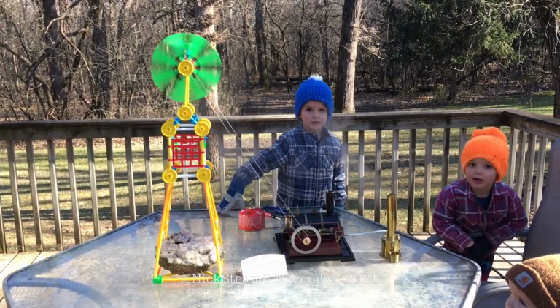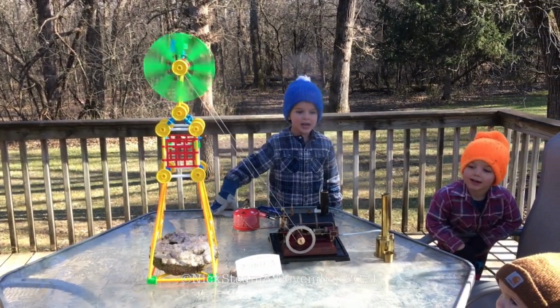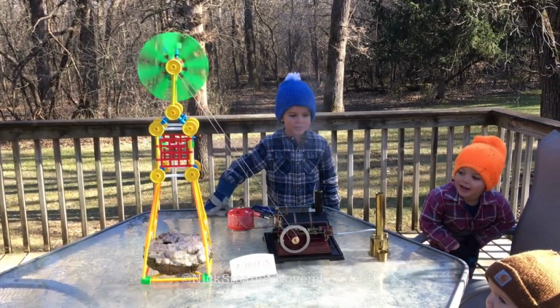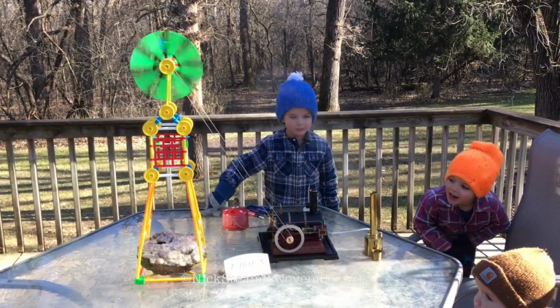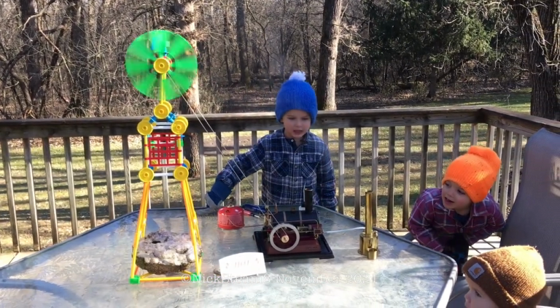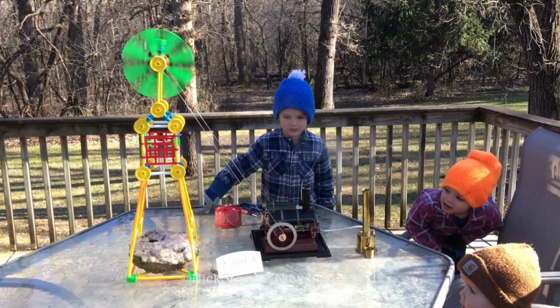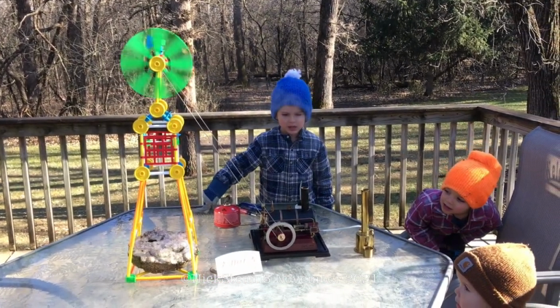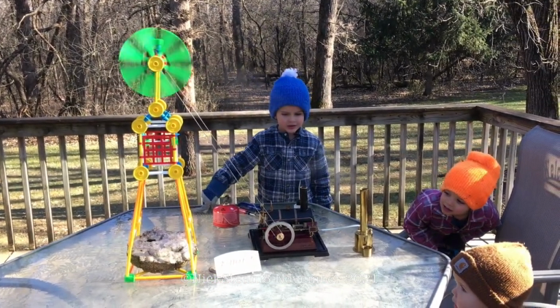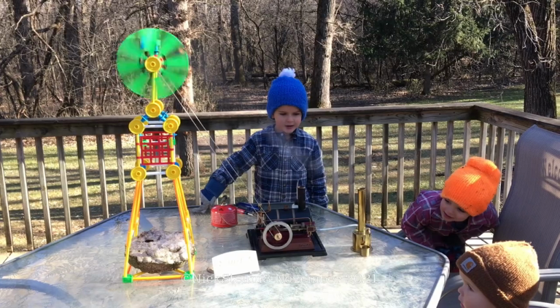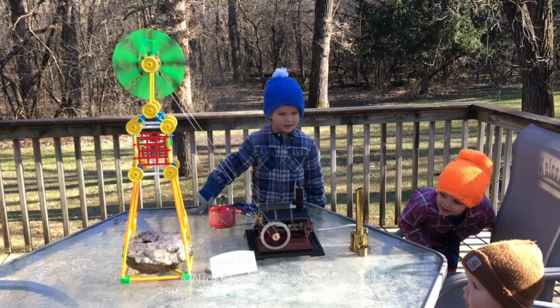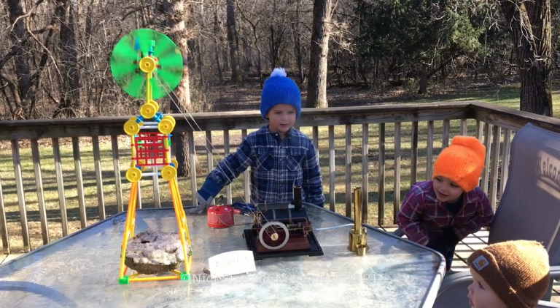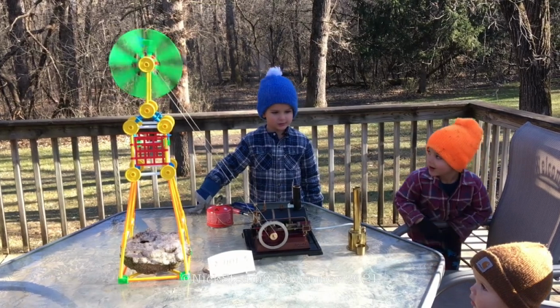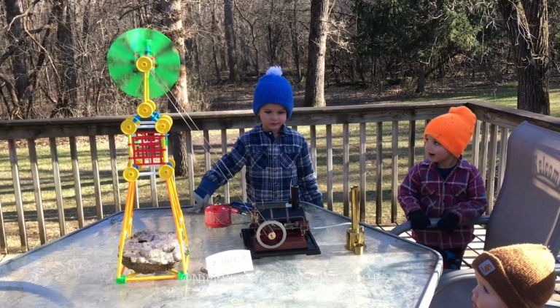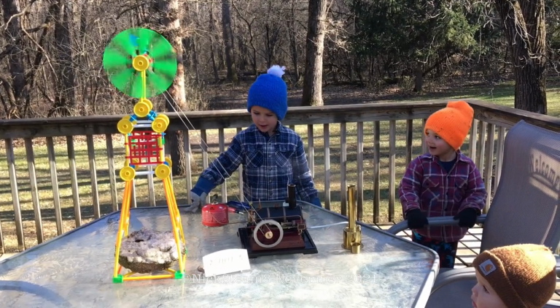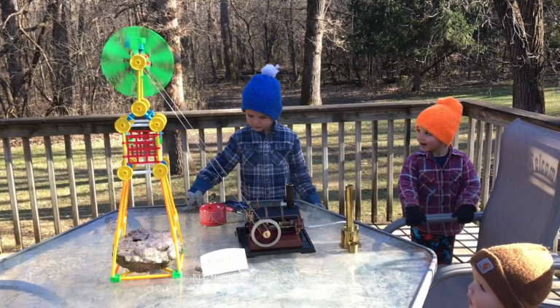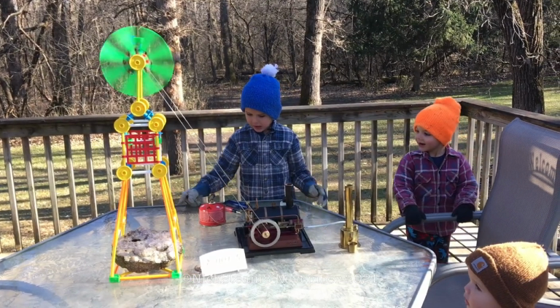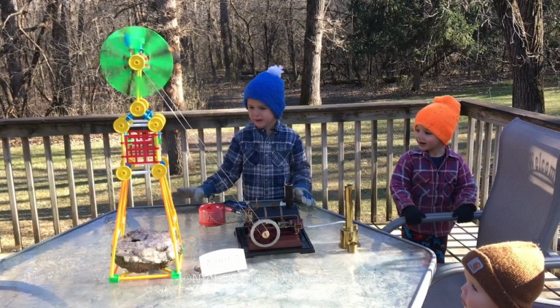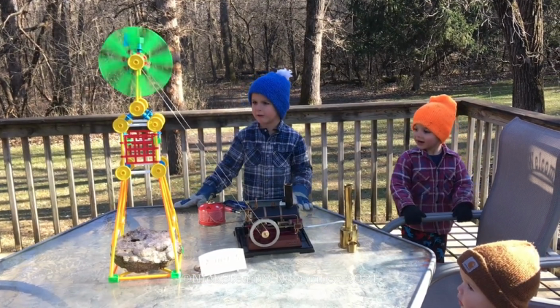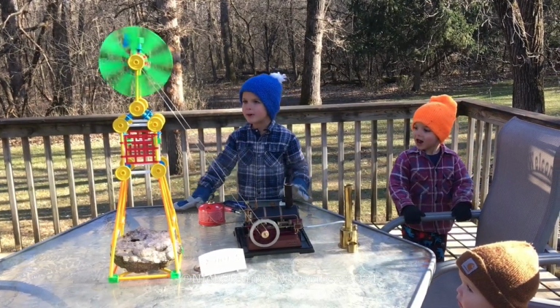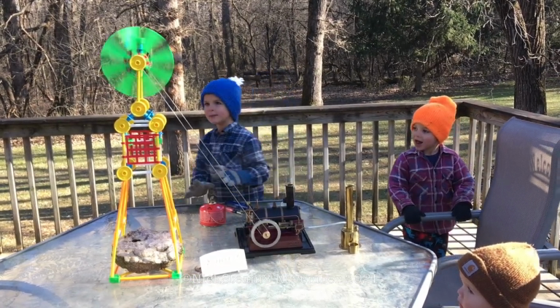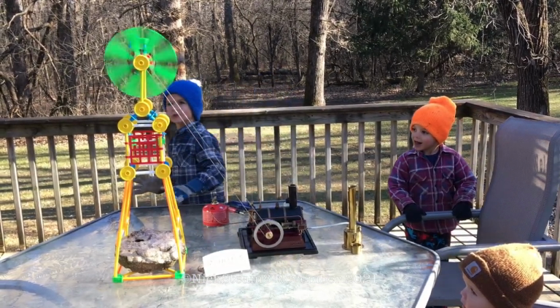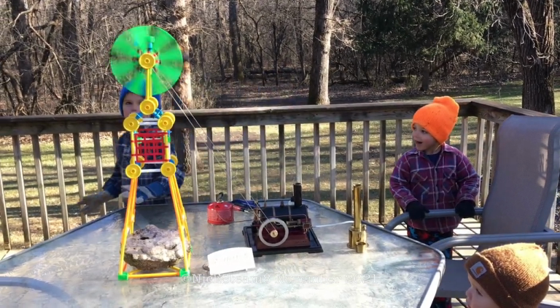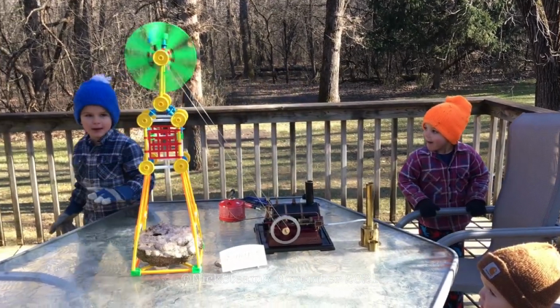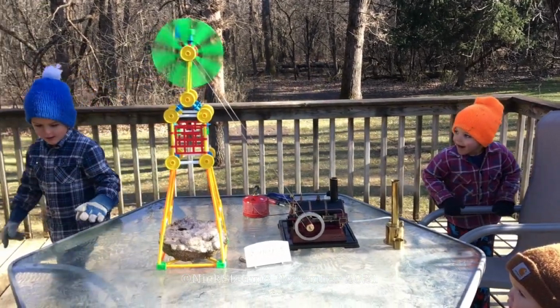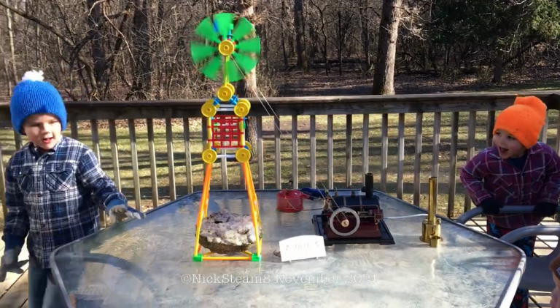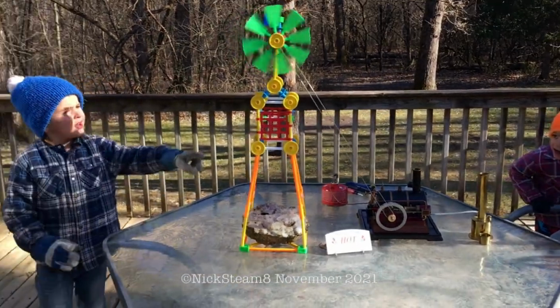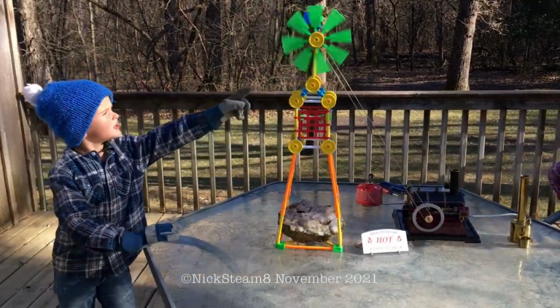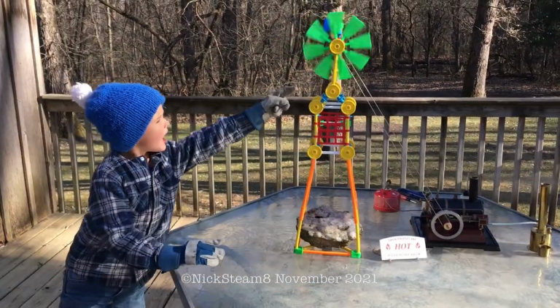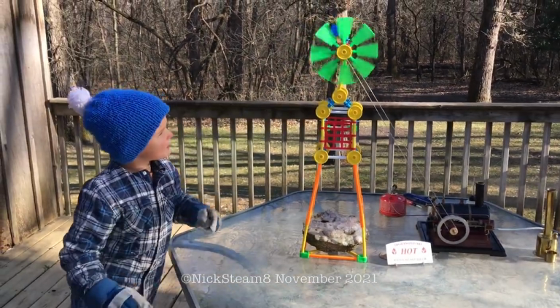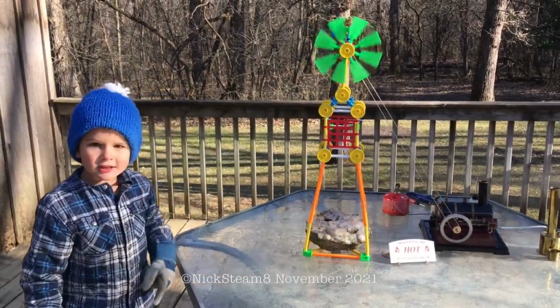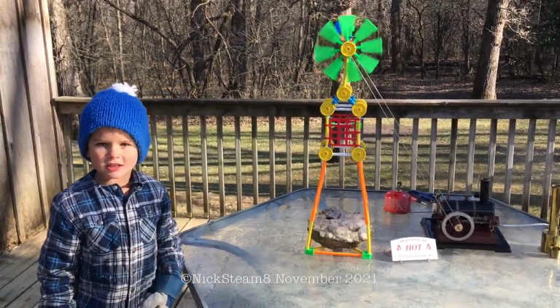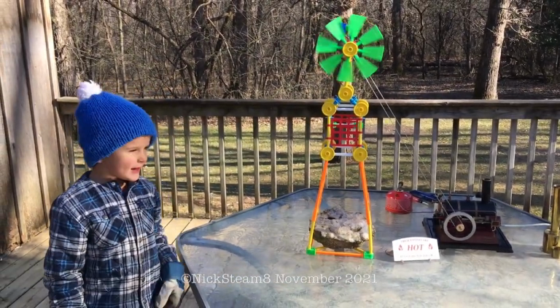Dad helped us set it. And my favorite part about the windmill is the top because it spins.